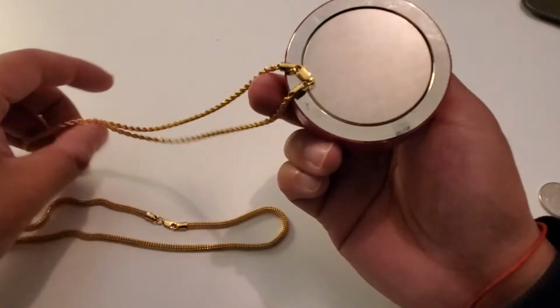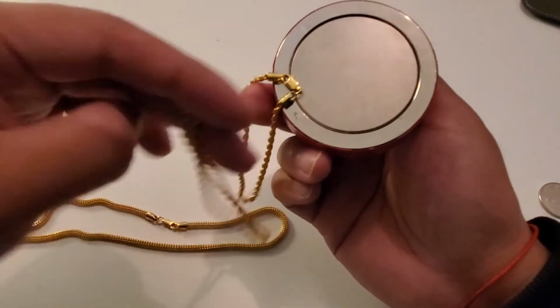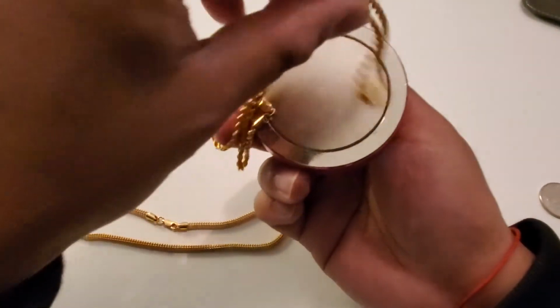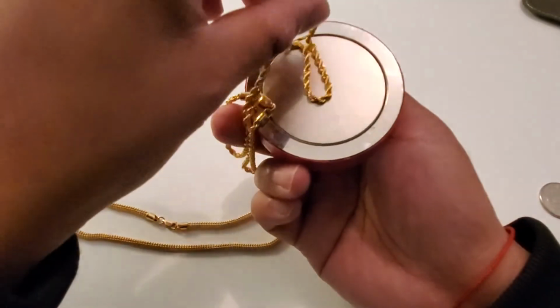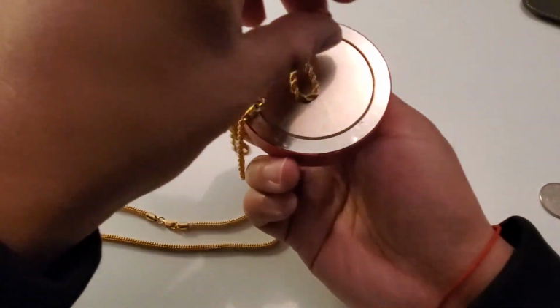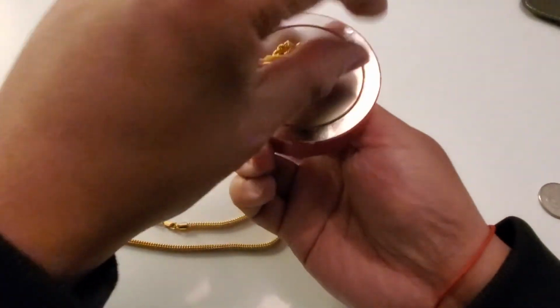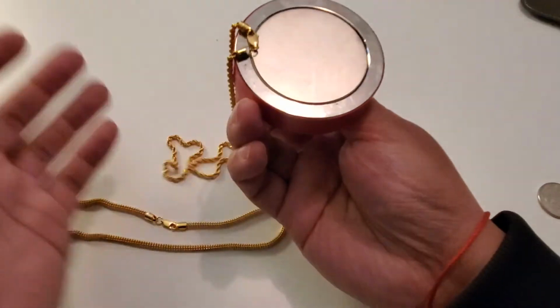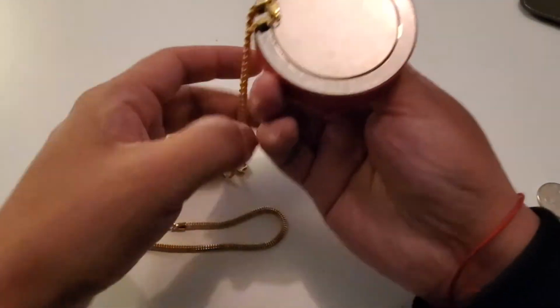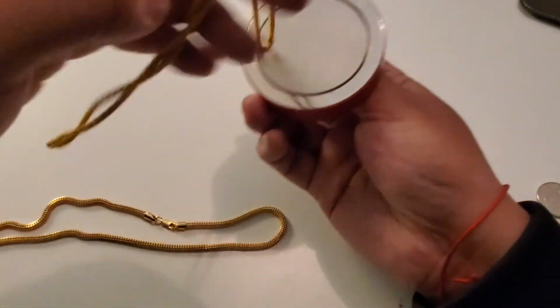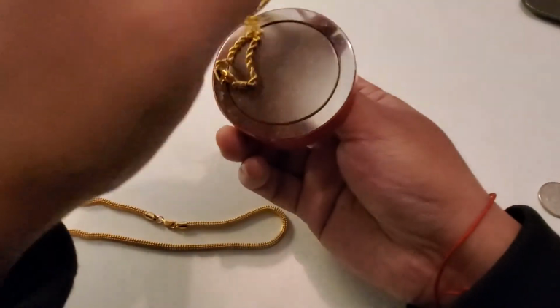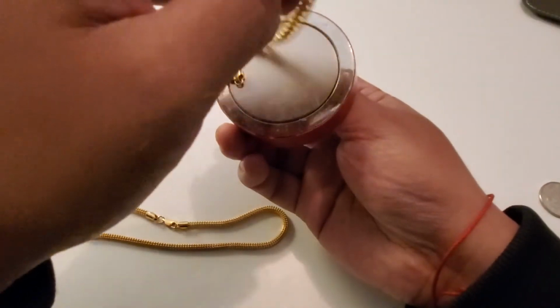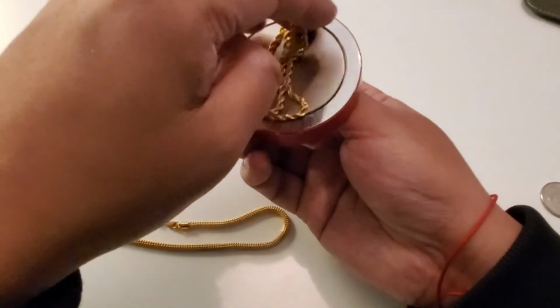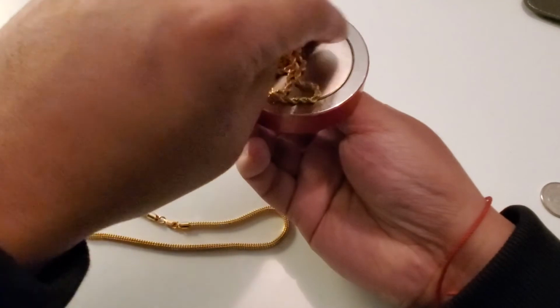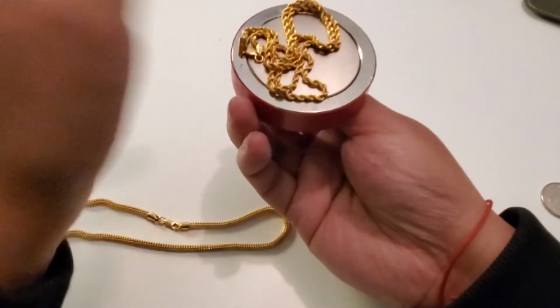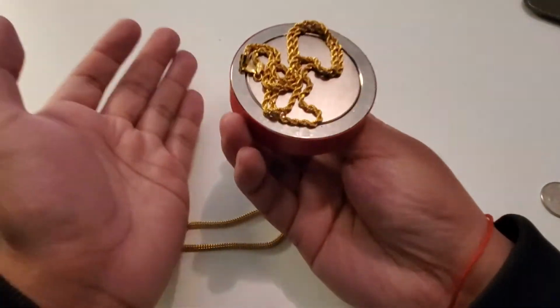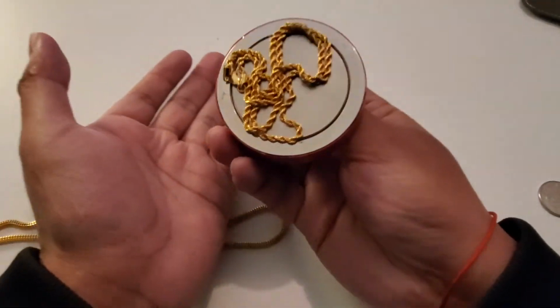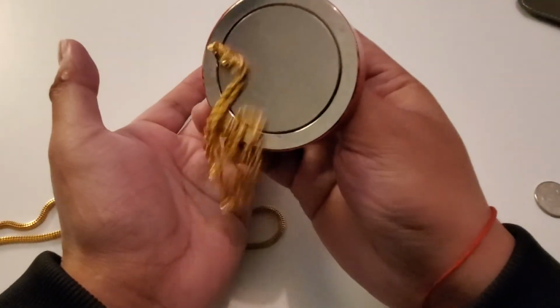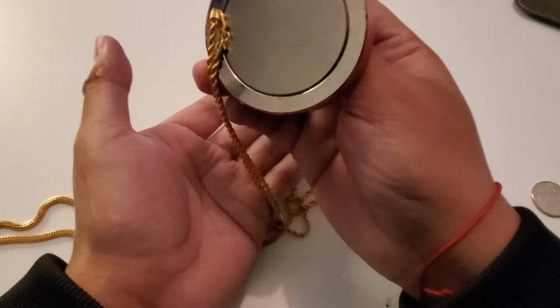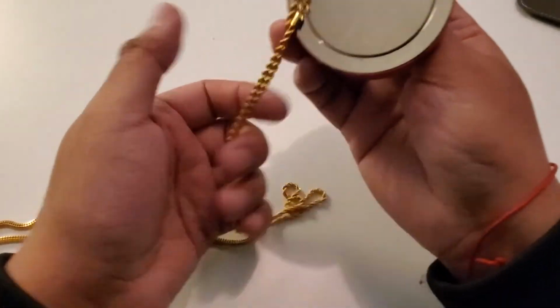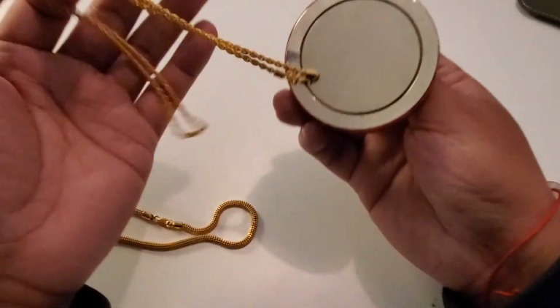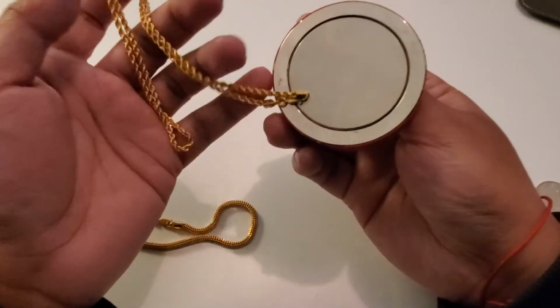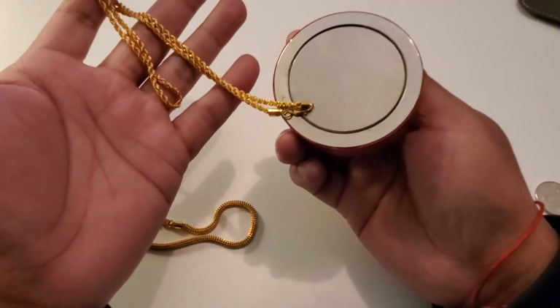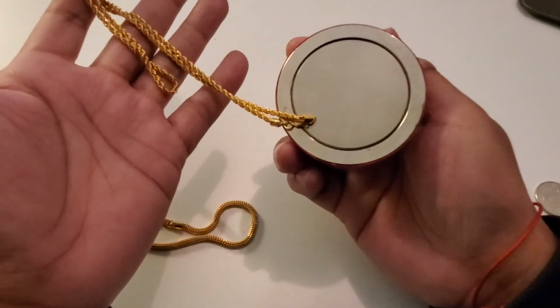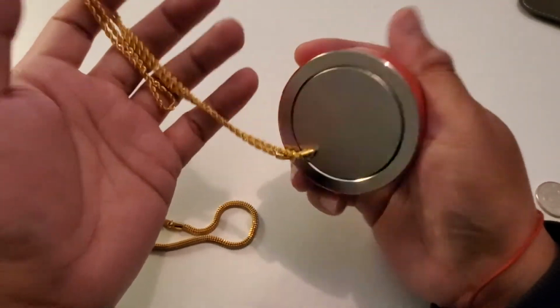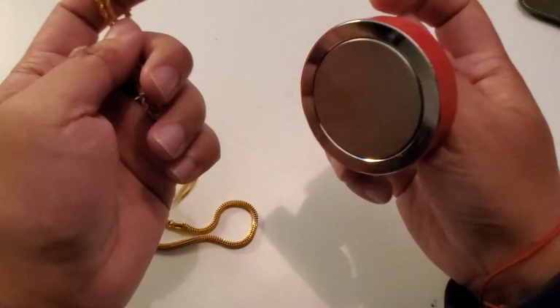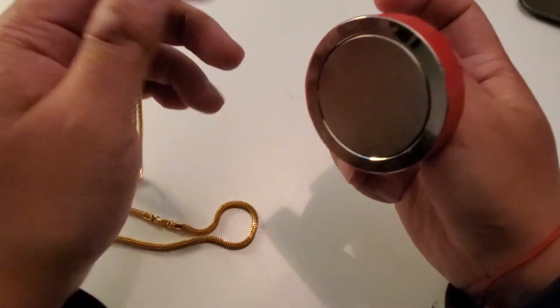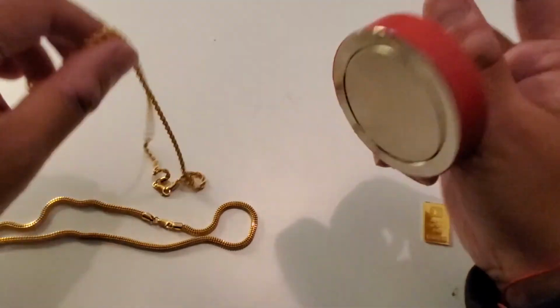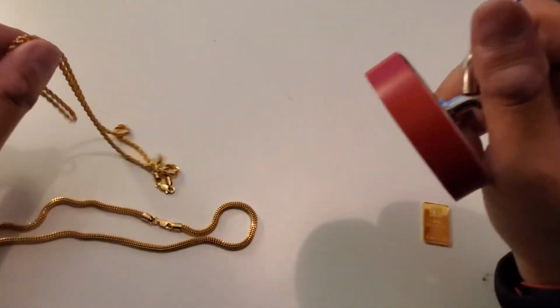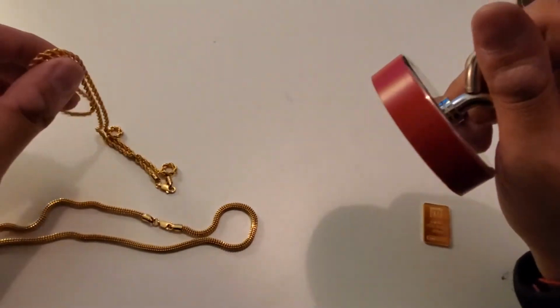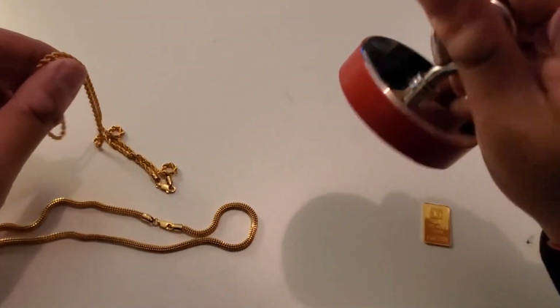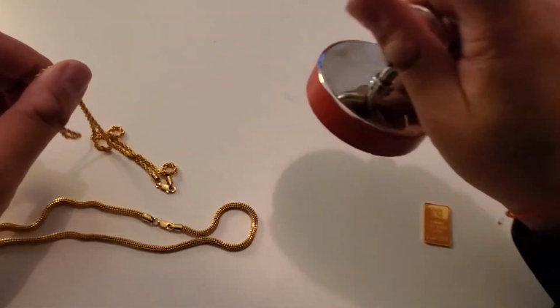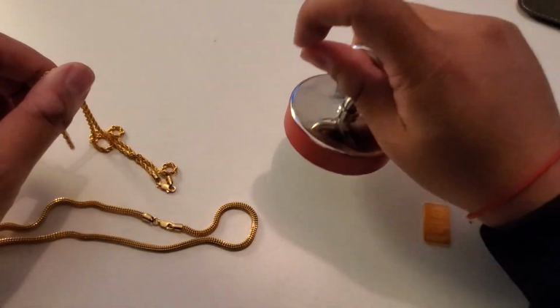And as you can see here, the rest of the chain is not magnetic at all — it does not want to stick to that at all. Anyways guys, I'm gonna leave it at that. Catch you in the next one. 22 karat gold versus heavy duty magnet.